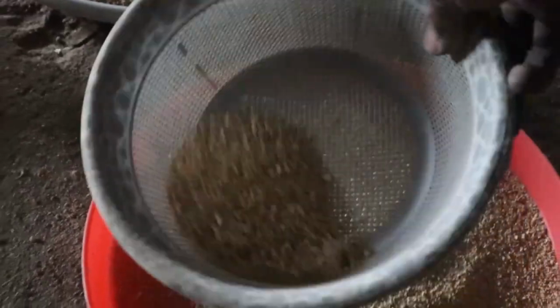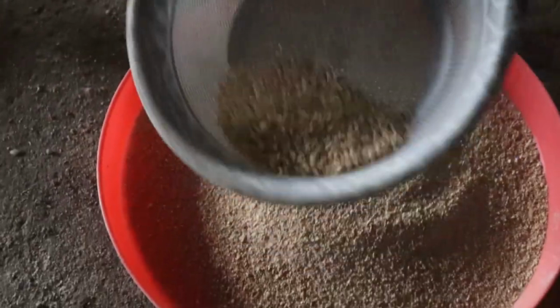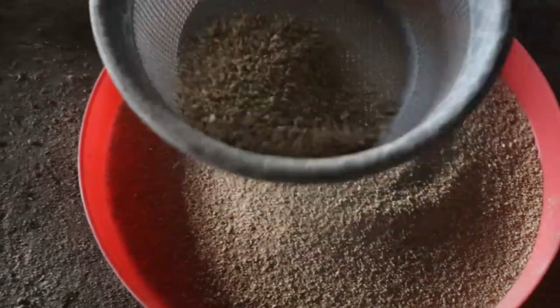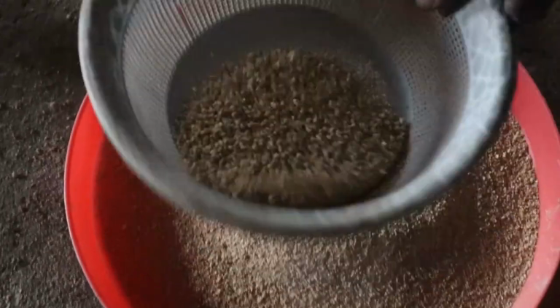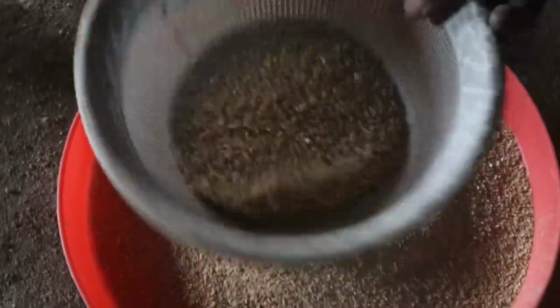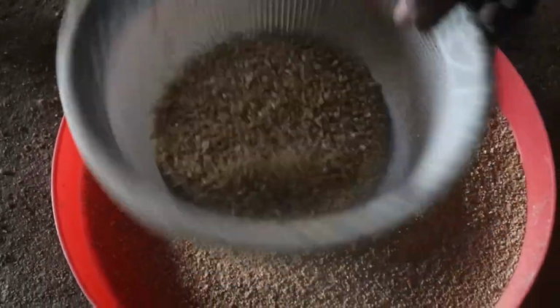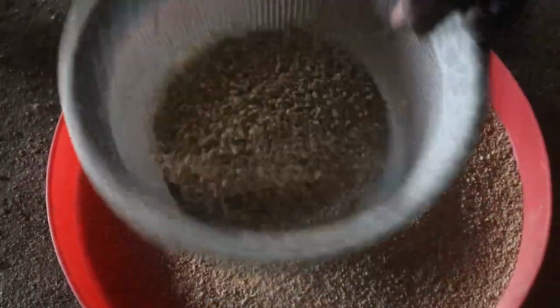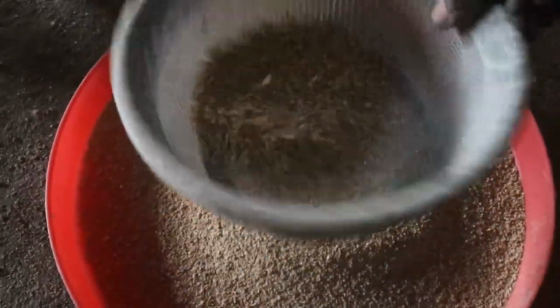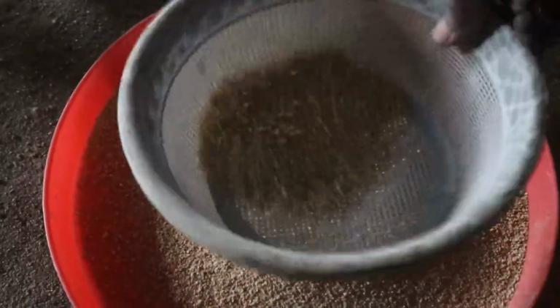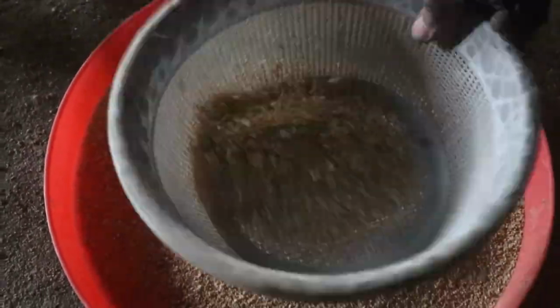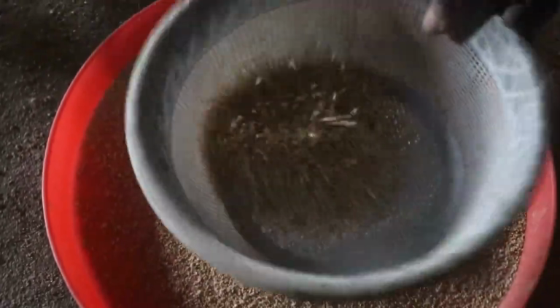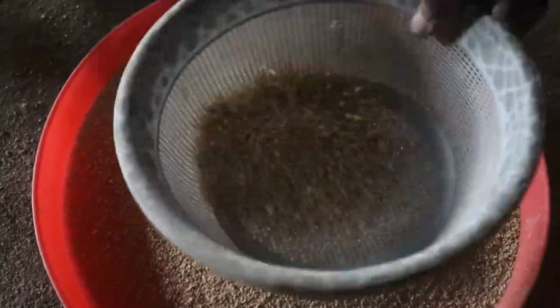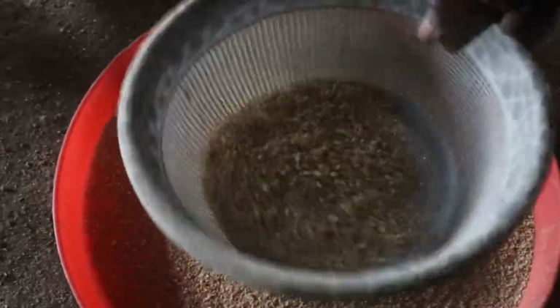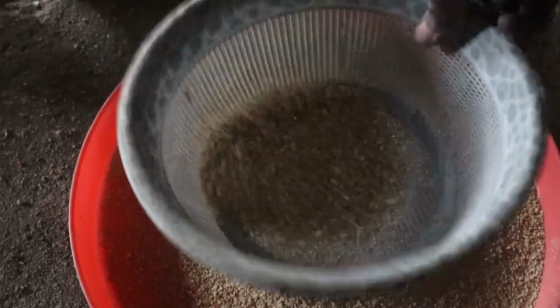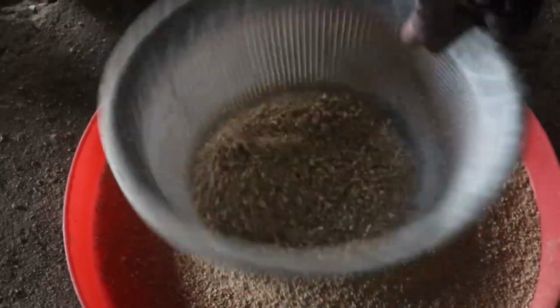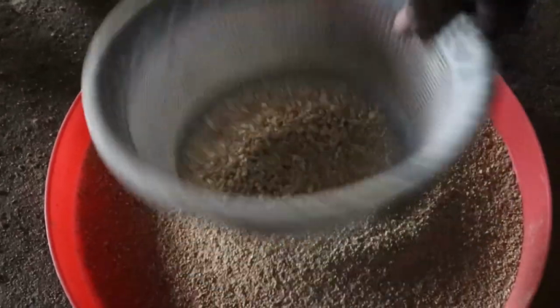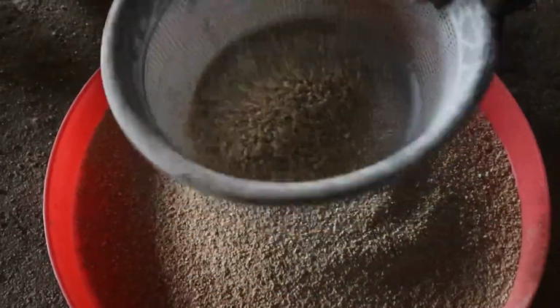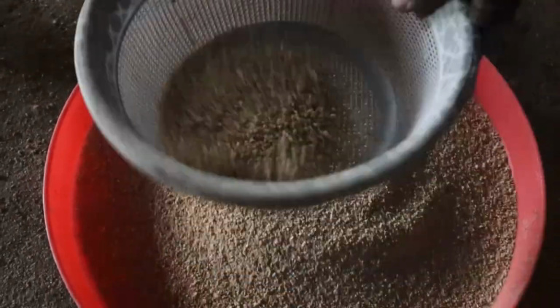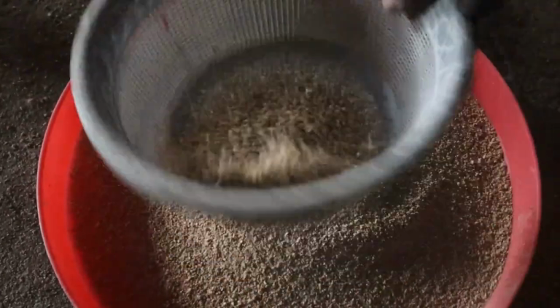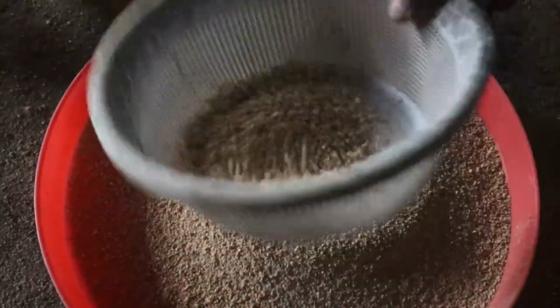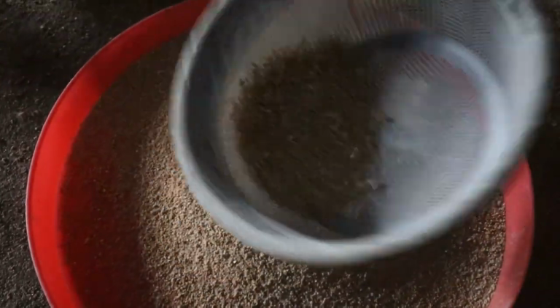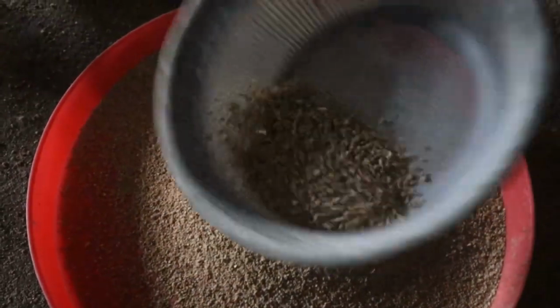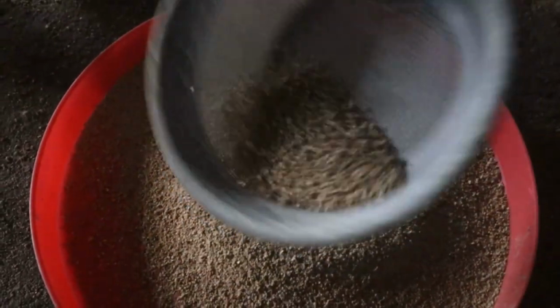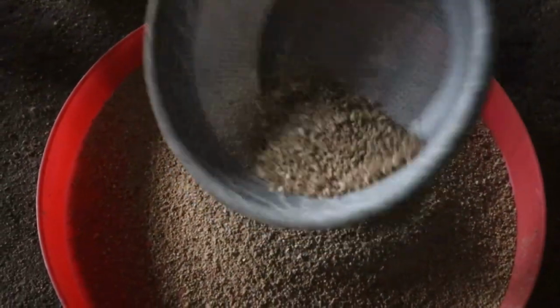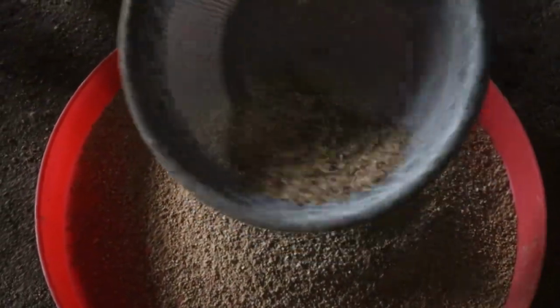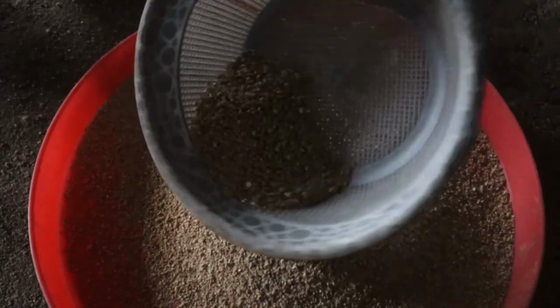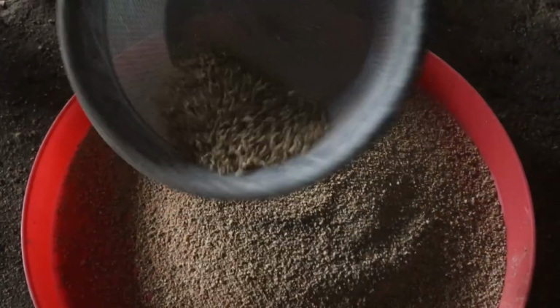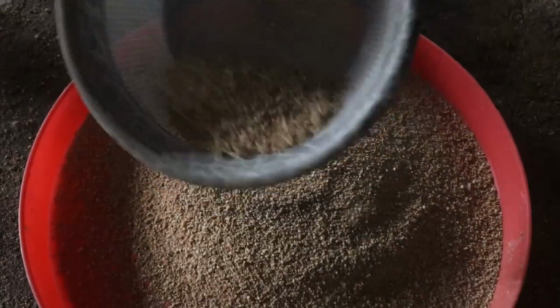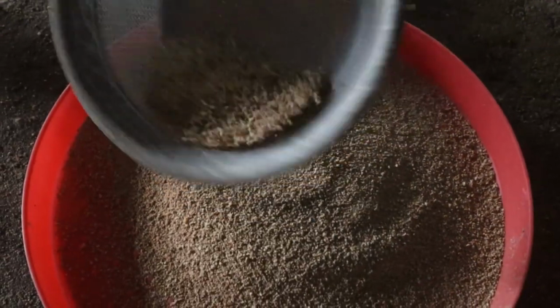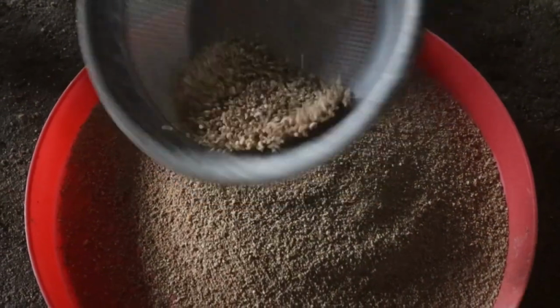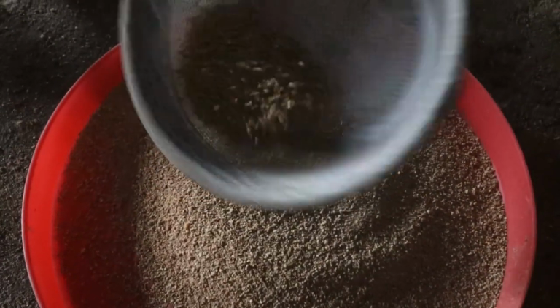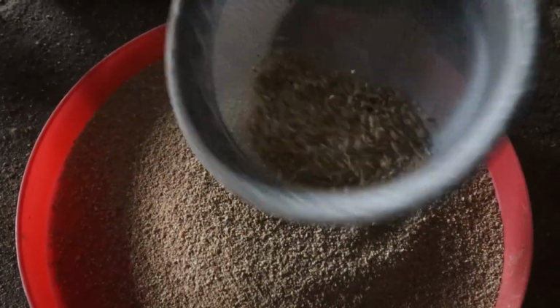So if you can practice TELF — T for temperature, E for electrolyte, L for light, F for feed and water — I am very sure that your birds will achieve rapid weight within the first three to seven days.